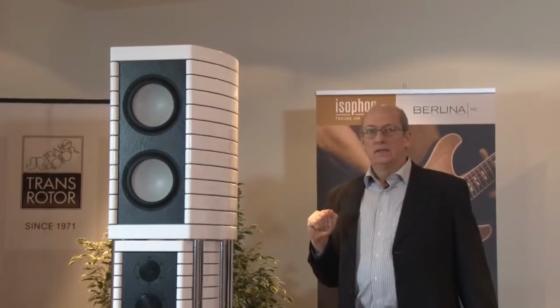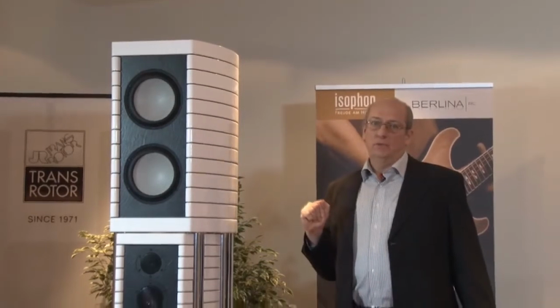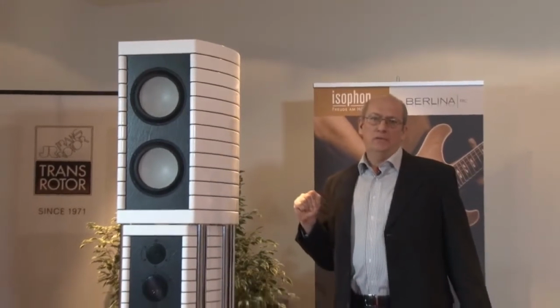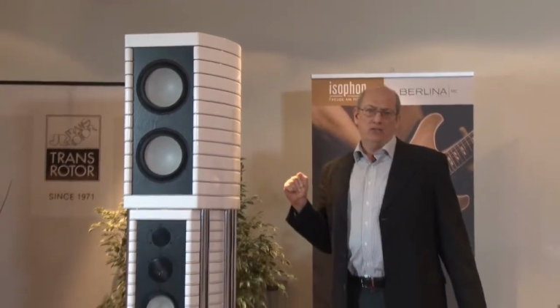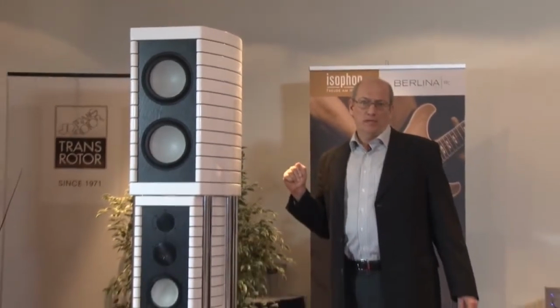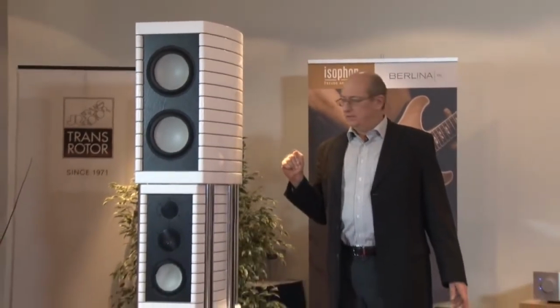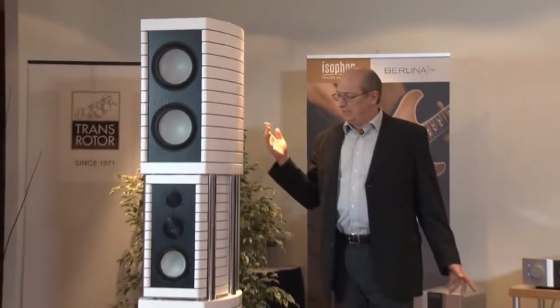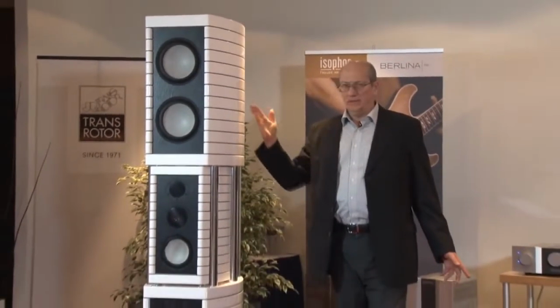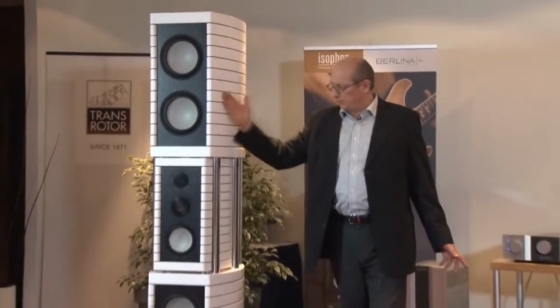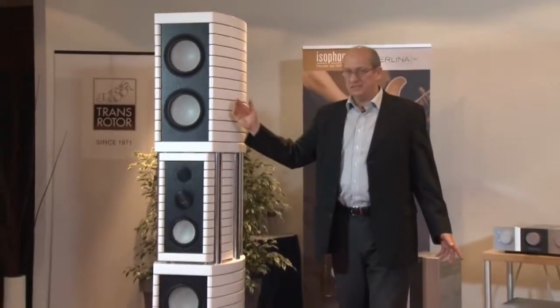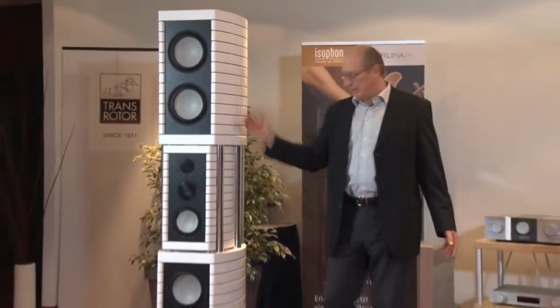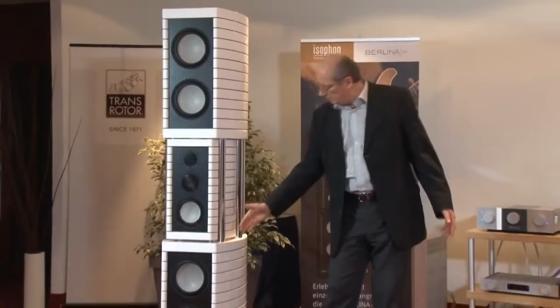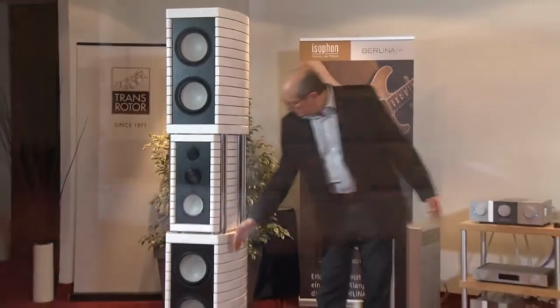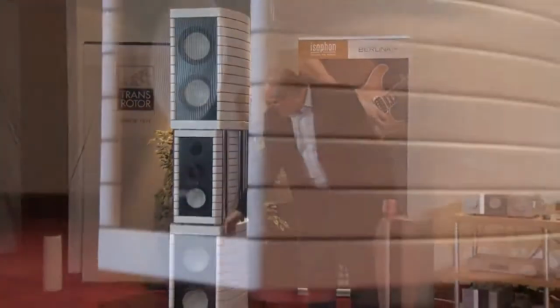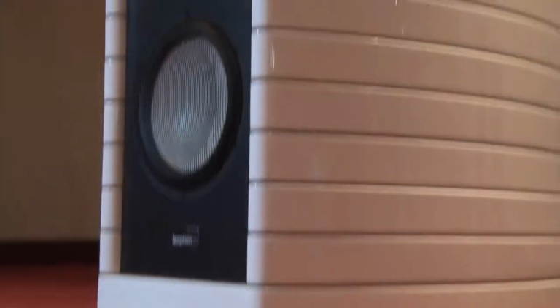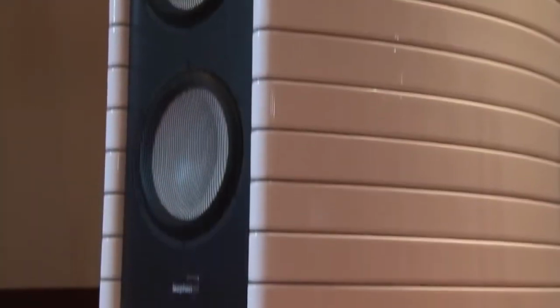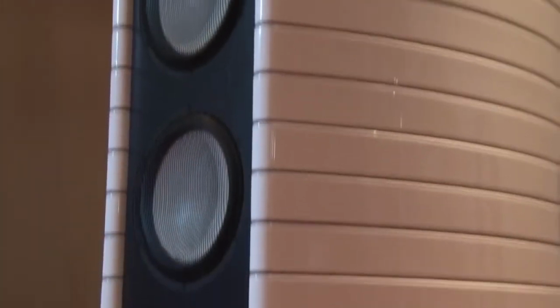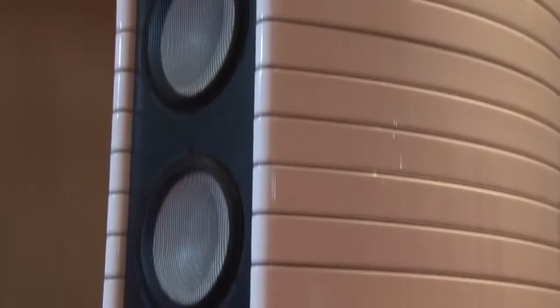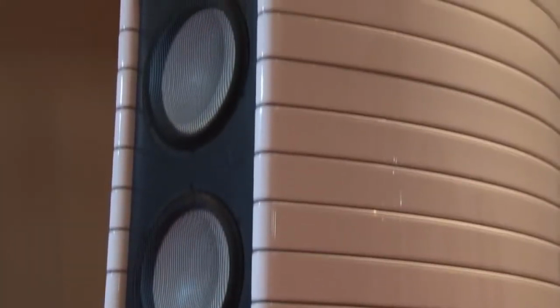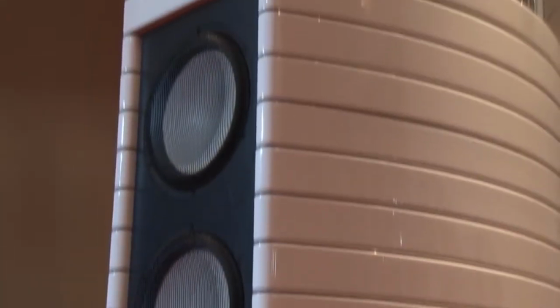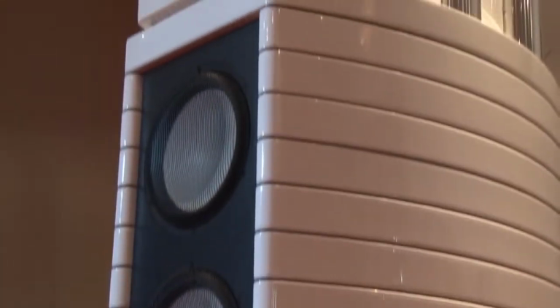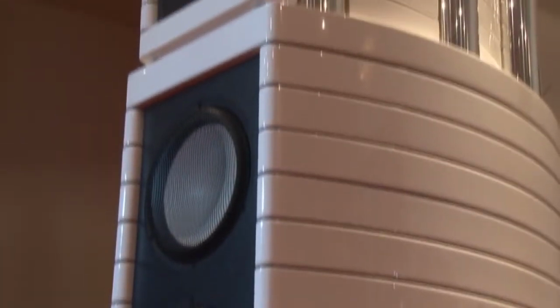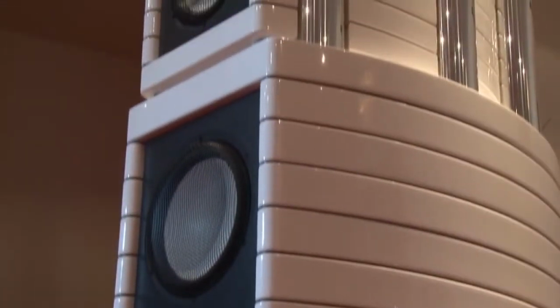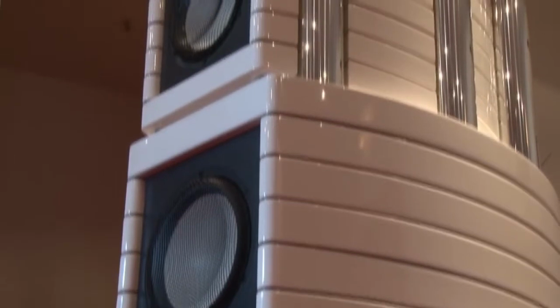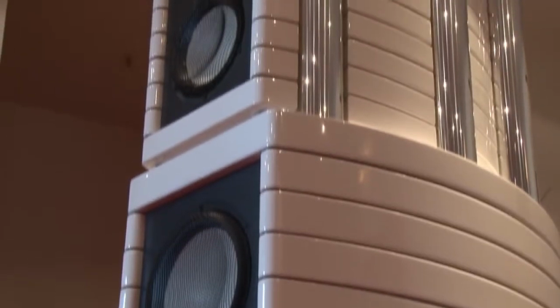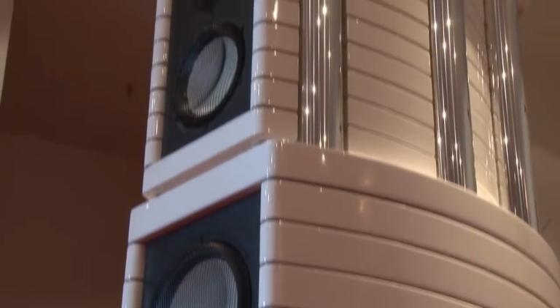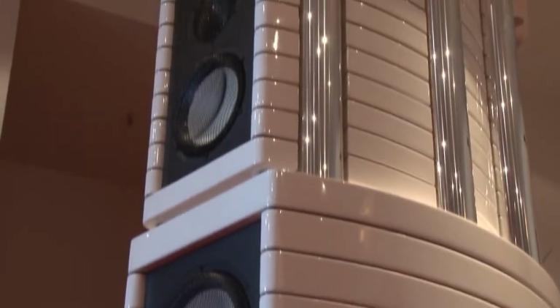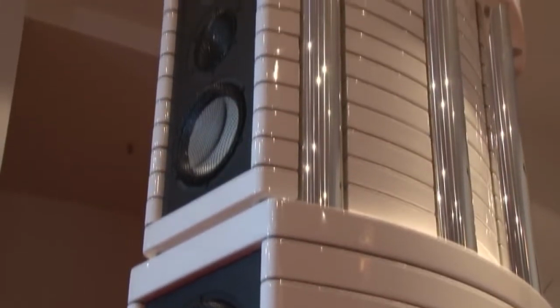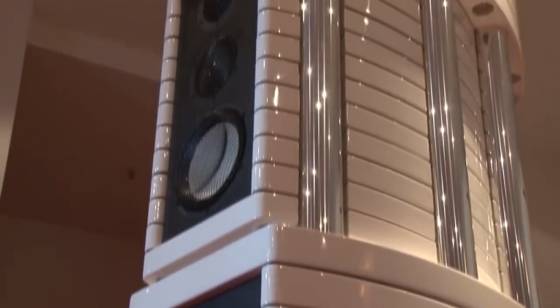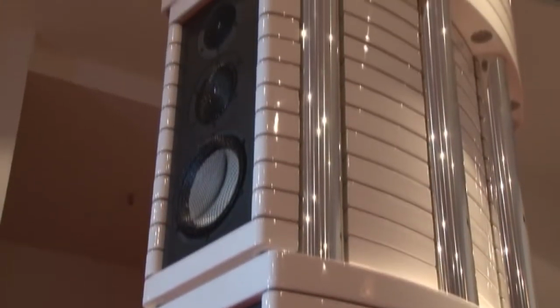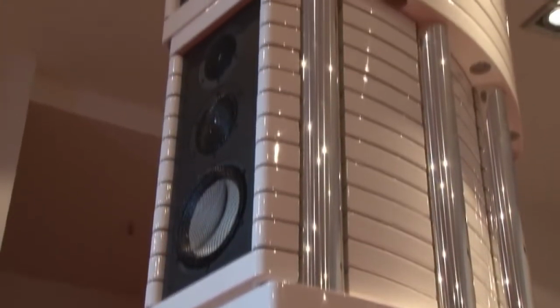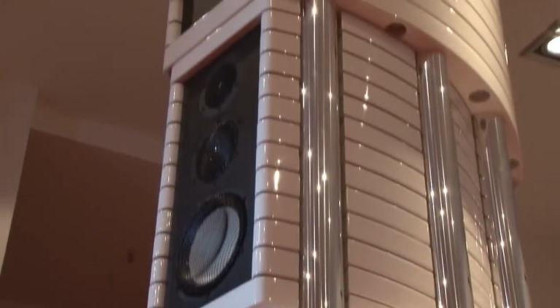We make it without any compromise. You can see there are three separated cabinets creating the Berliner RC11, with three separate chambers in the mid and high range section.